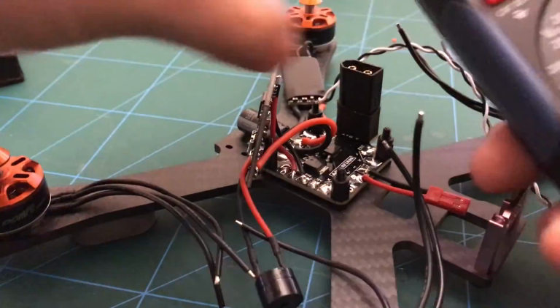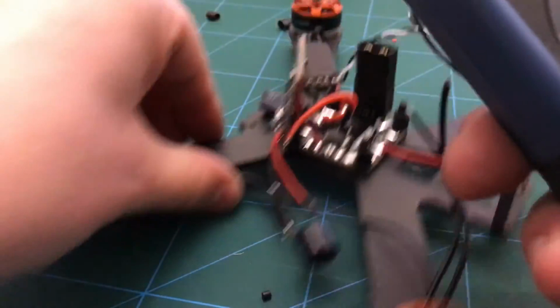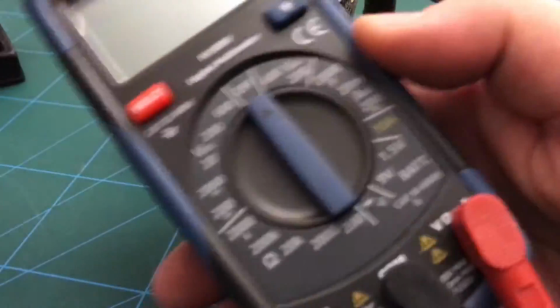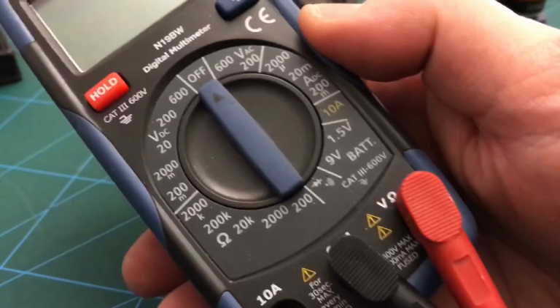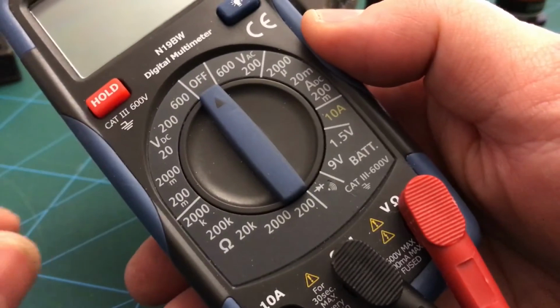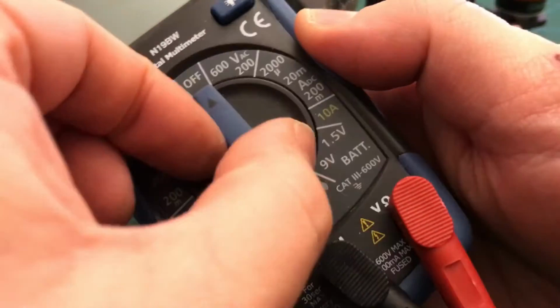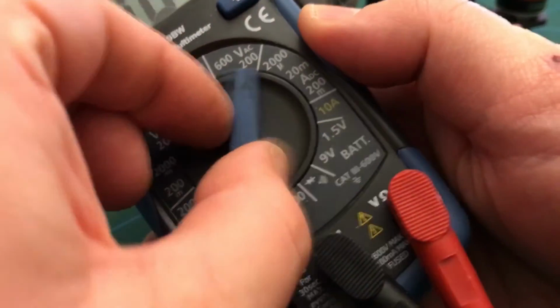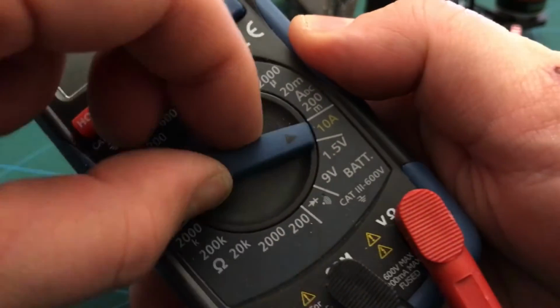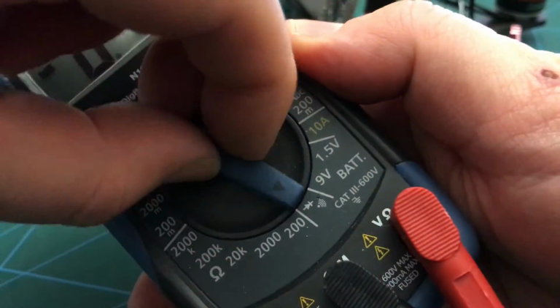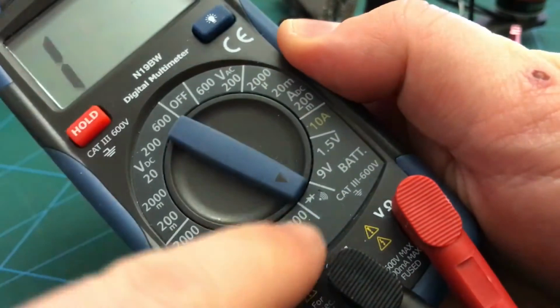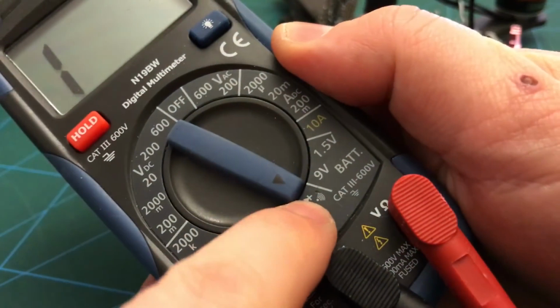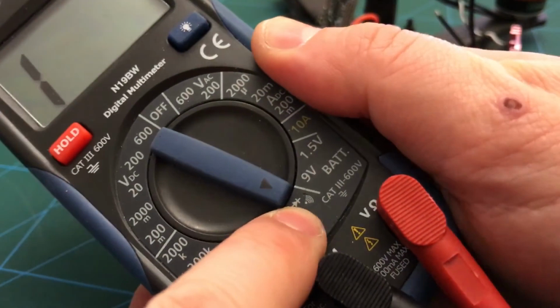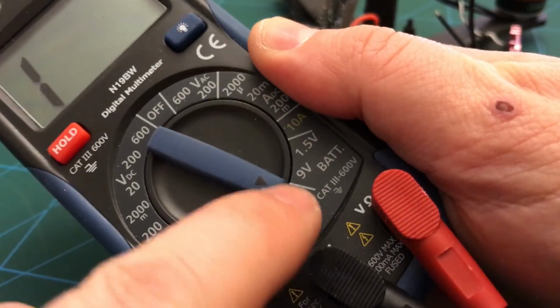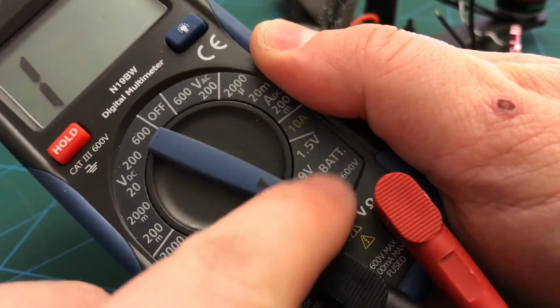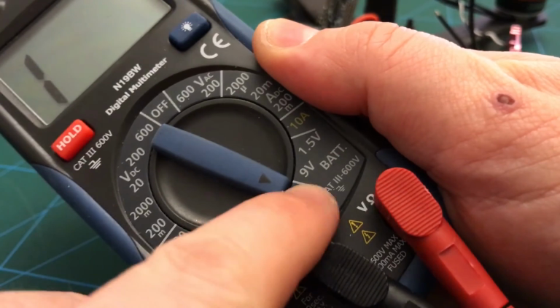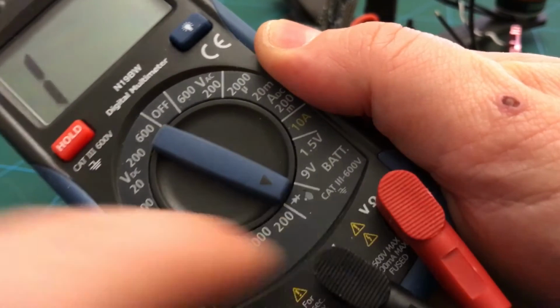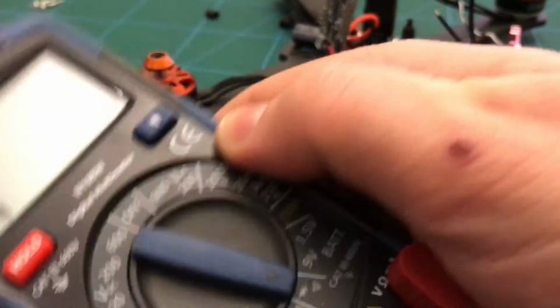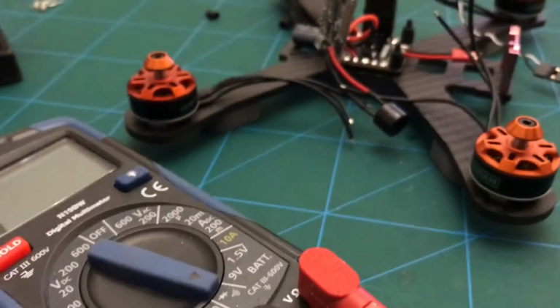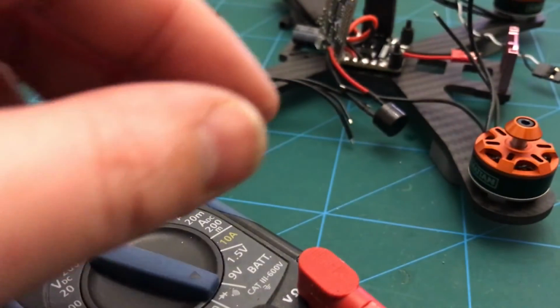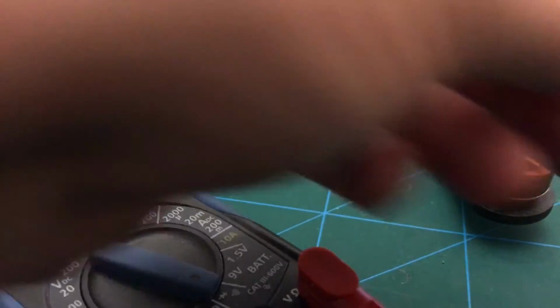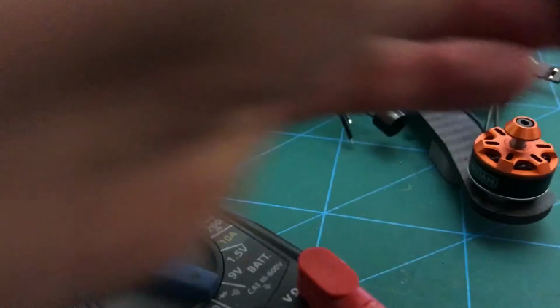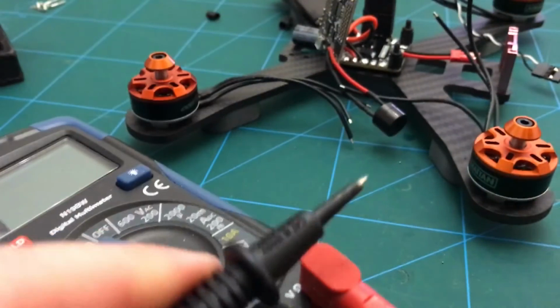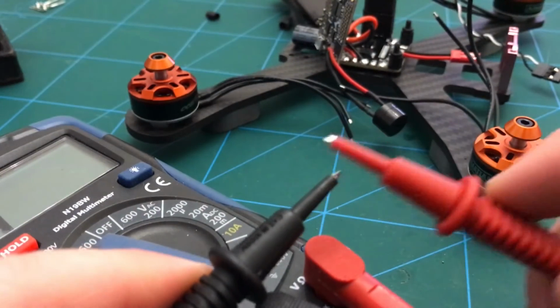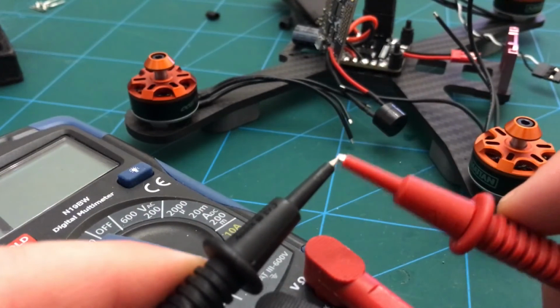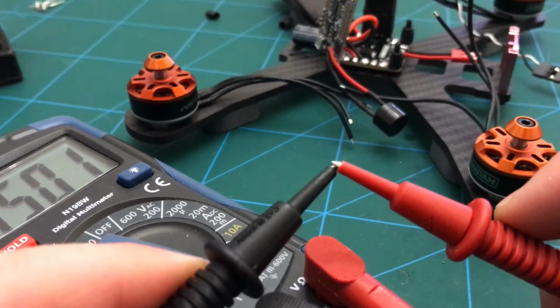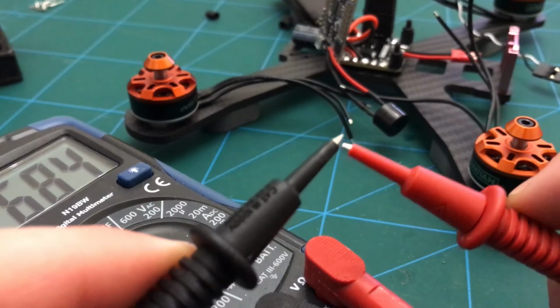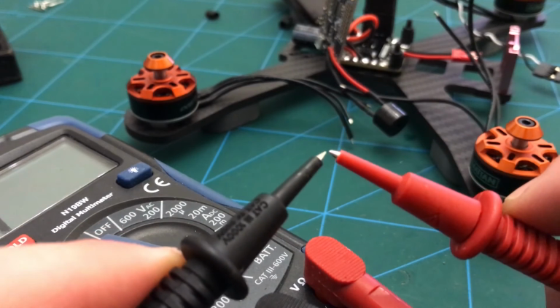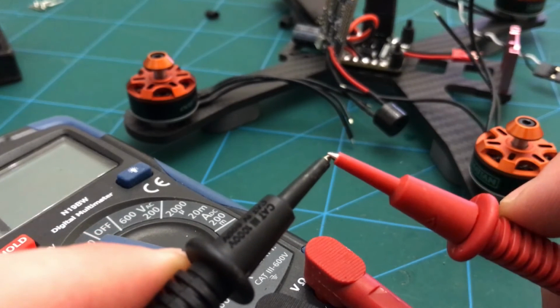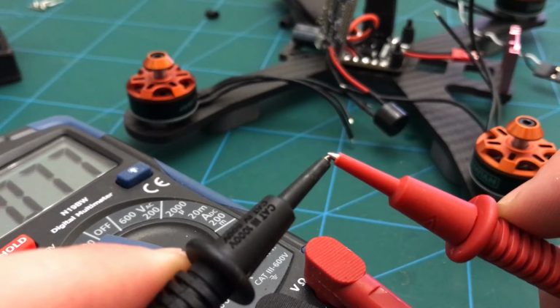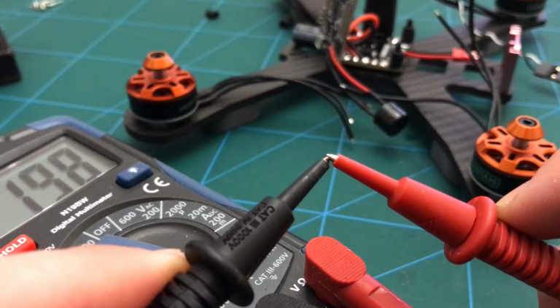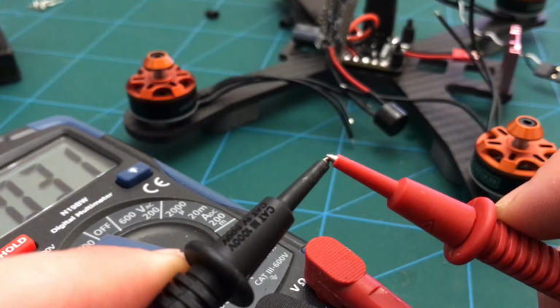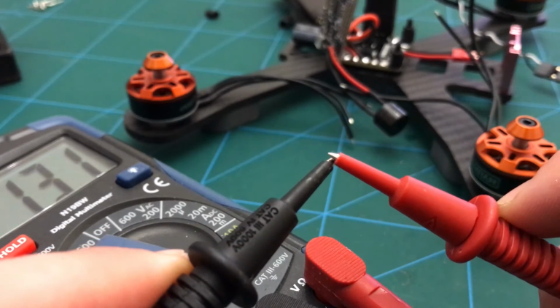A good multimeter is worth its weight in gold. That little wi-fi signal icon is the continuity setting, and that means when you touch the probes together you get a beep.